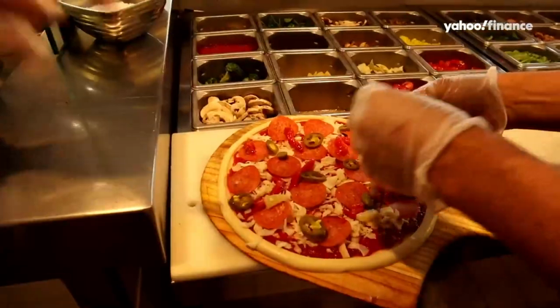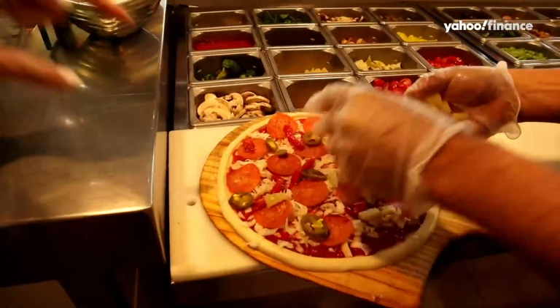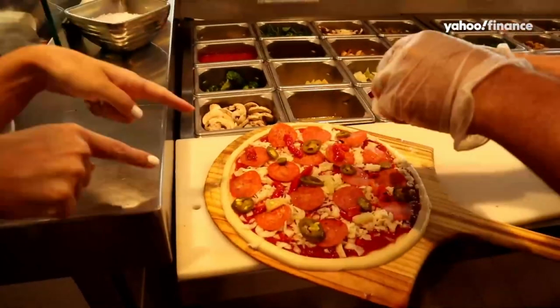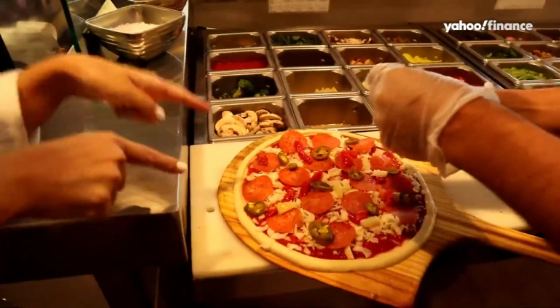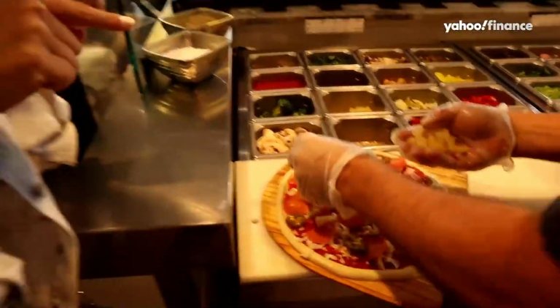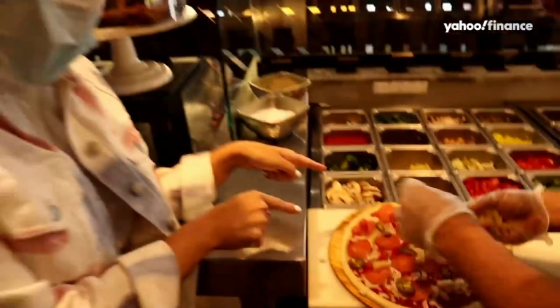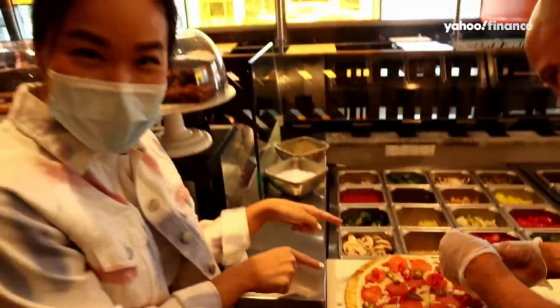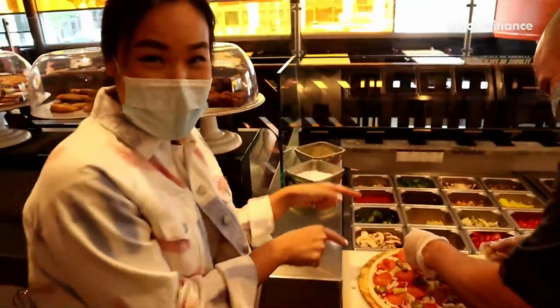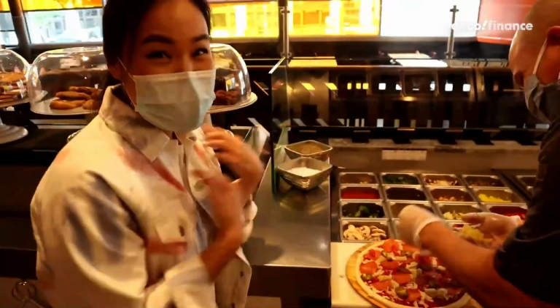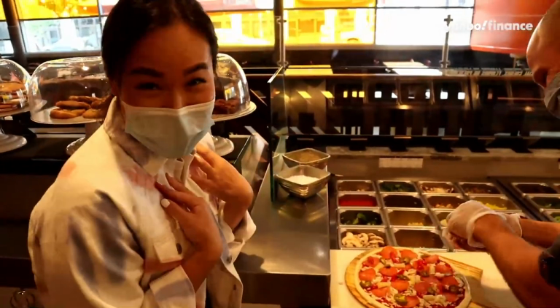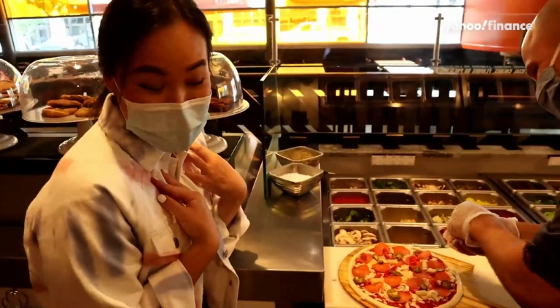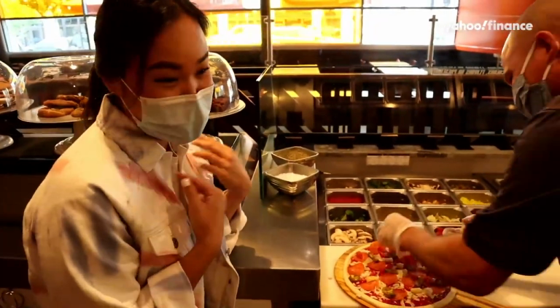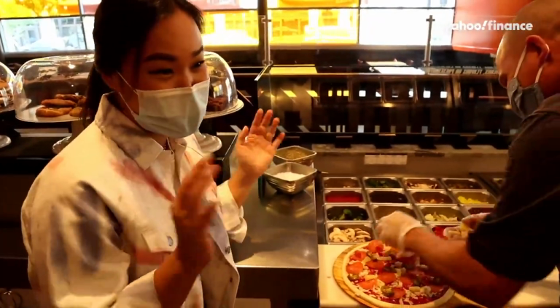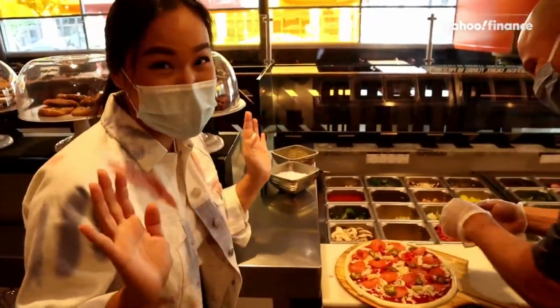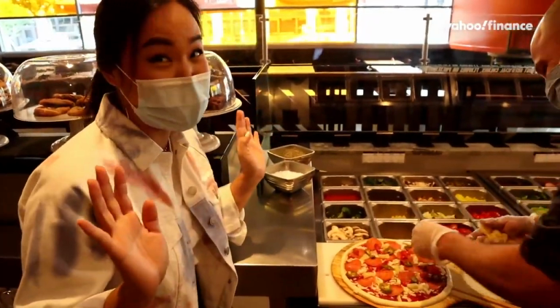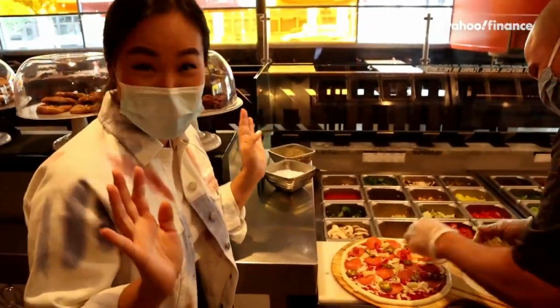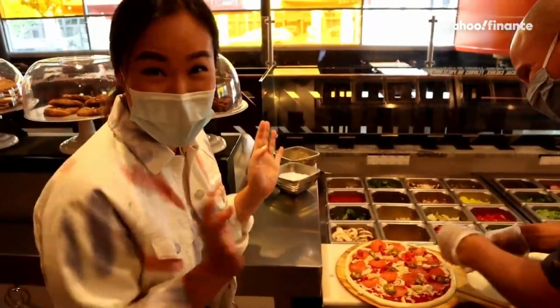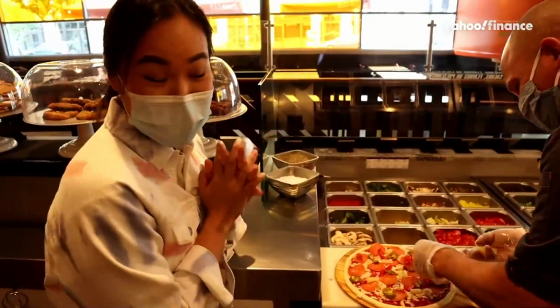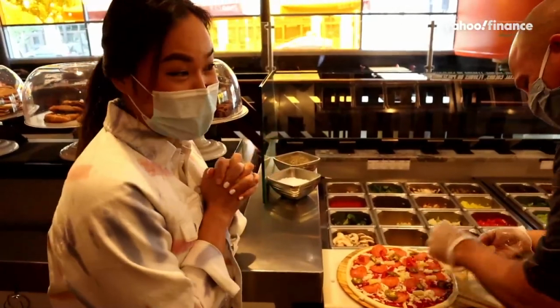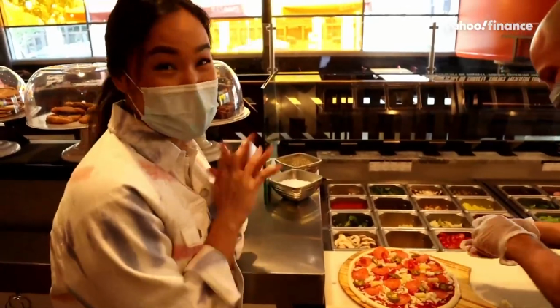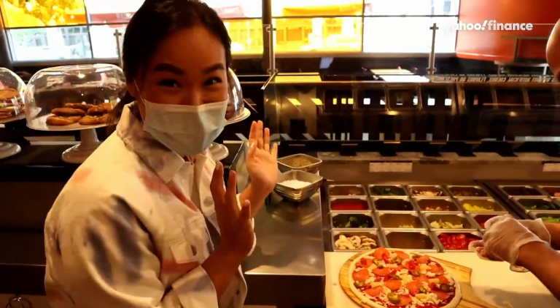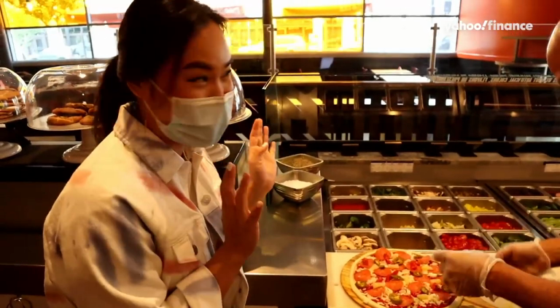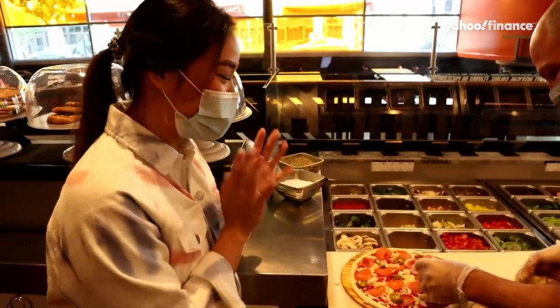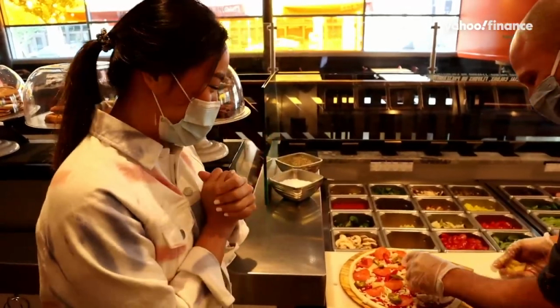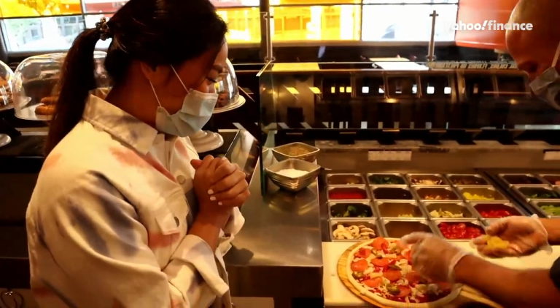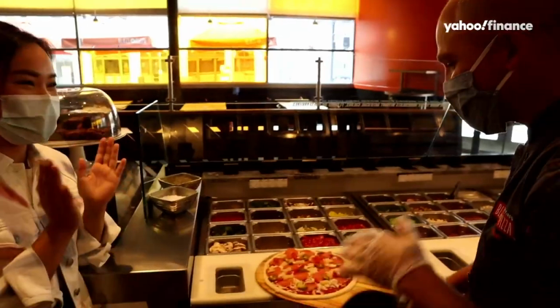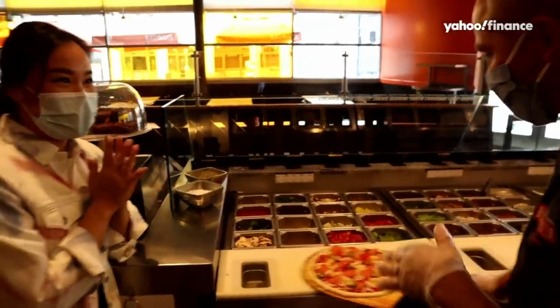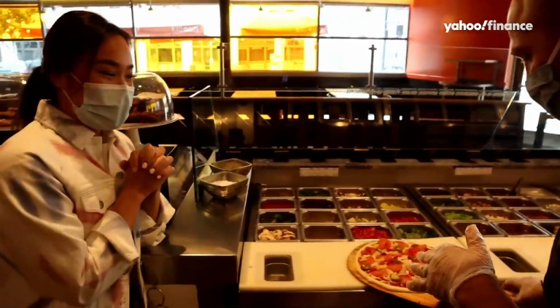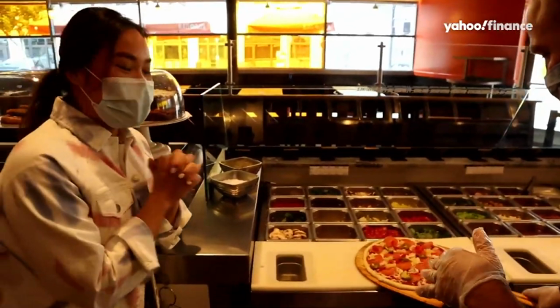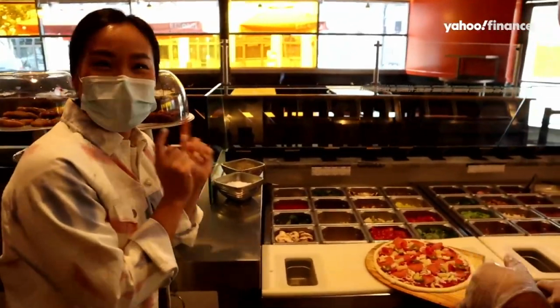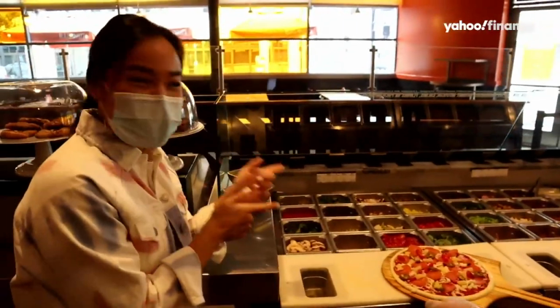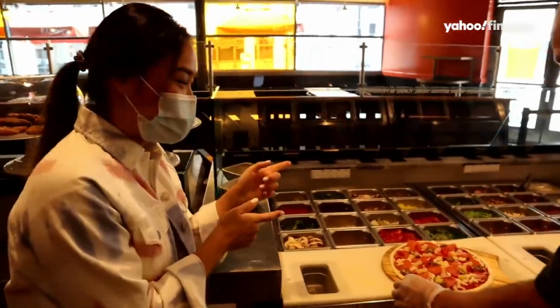Guys, this is pineapple on pizza. I personally am a fan, but I know a lot of people — a lot of my friends in New York City — are gonna flip out when they see this. All right, it's ready for the oven, y'all.